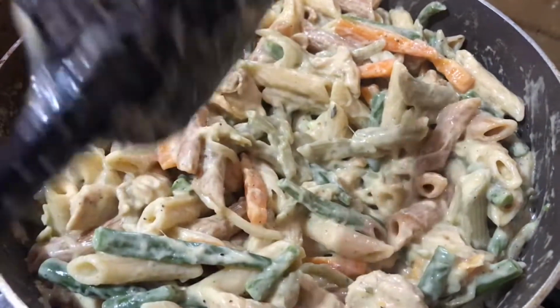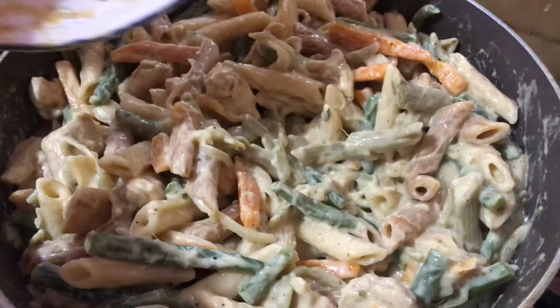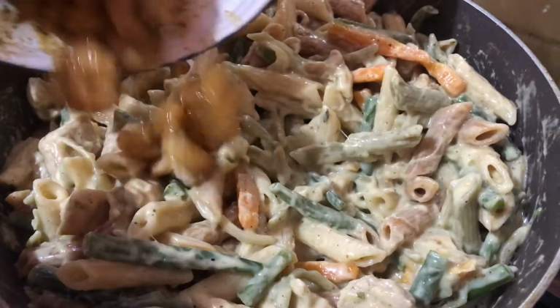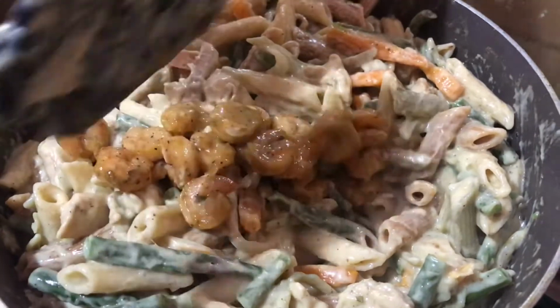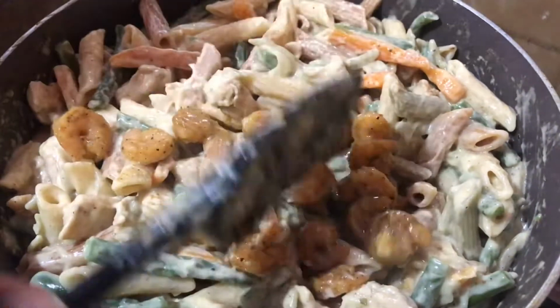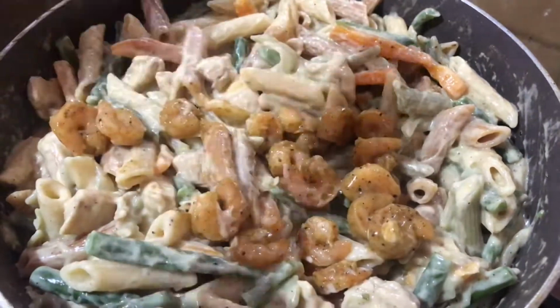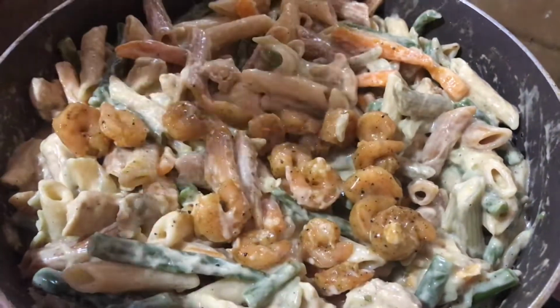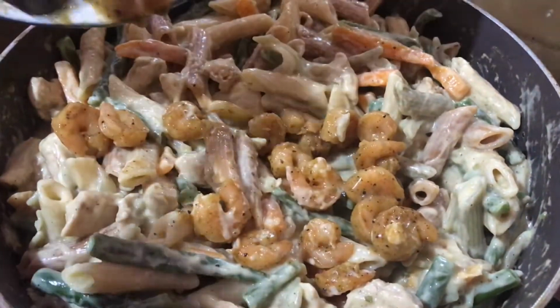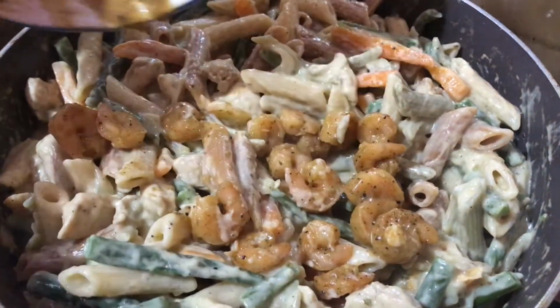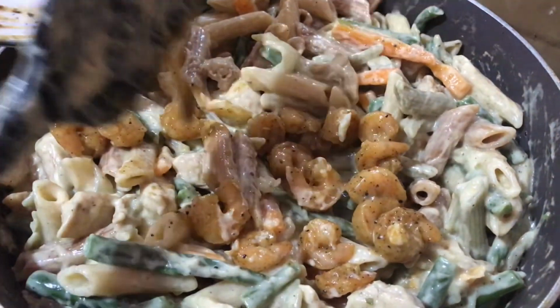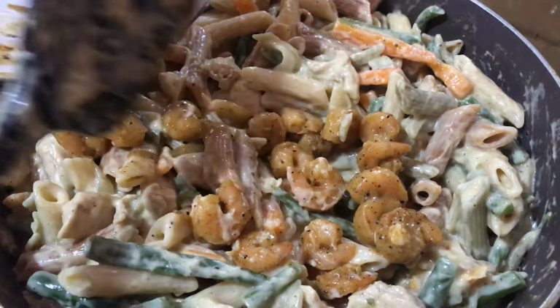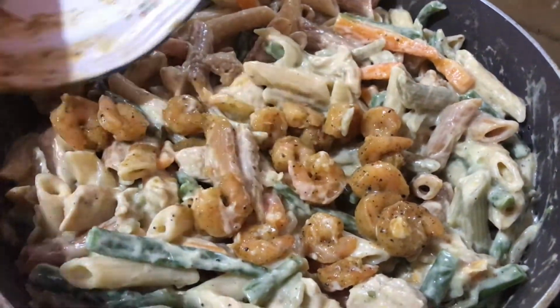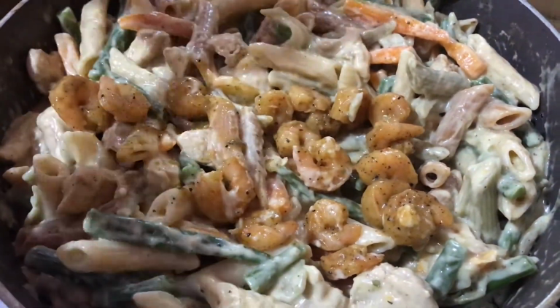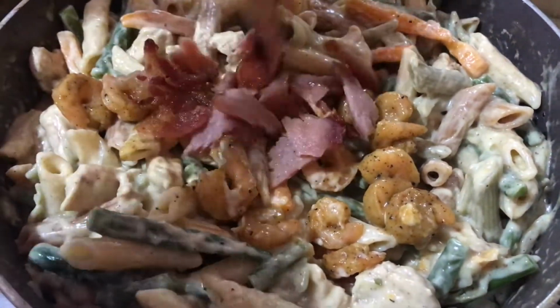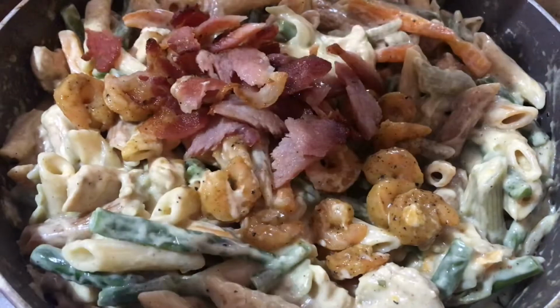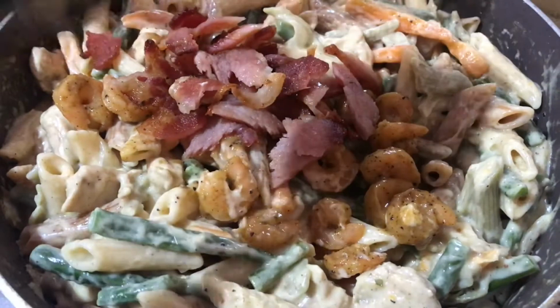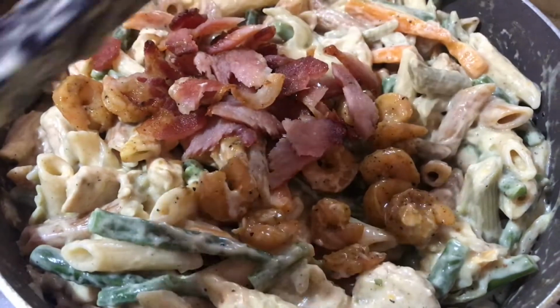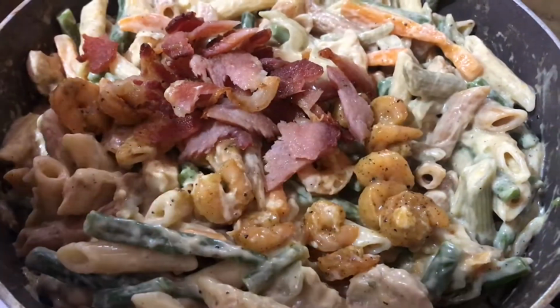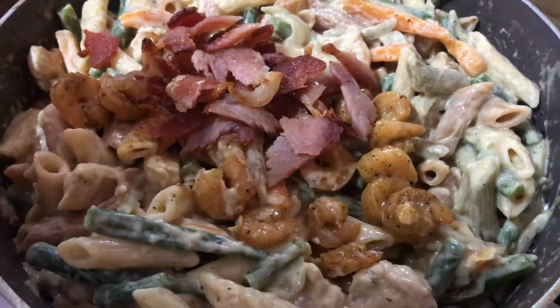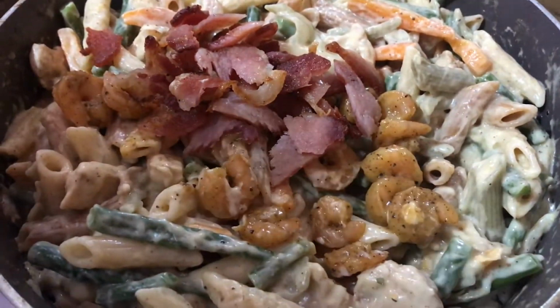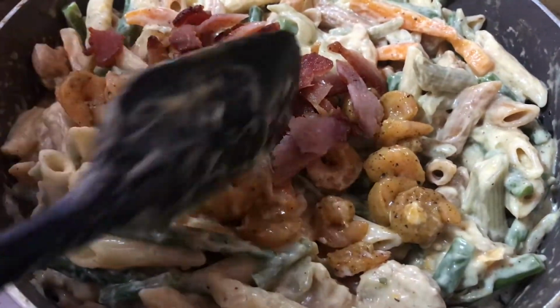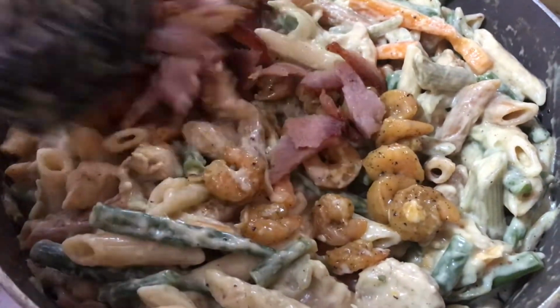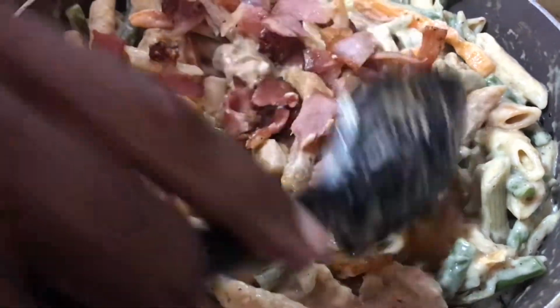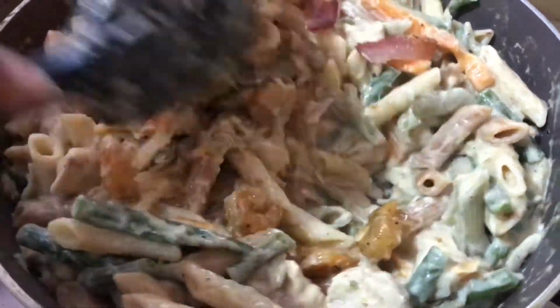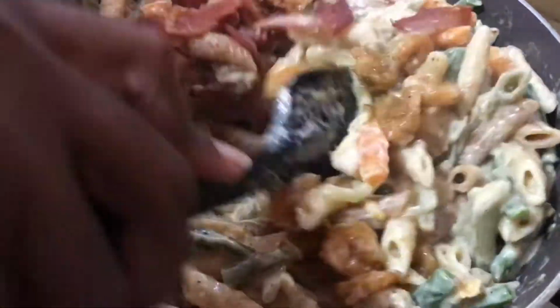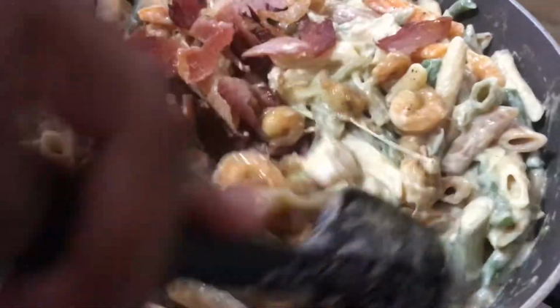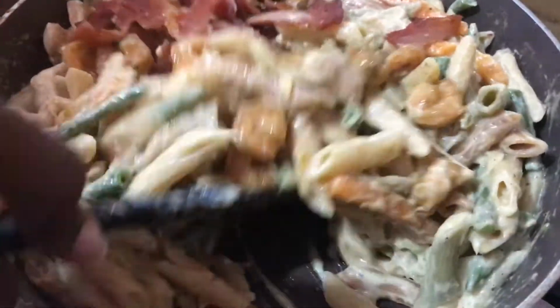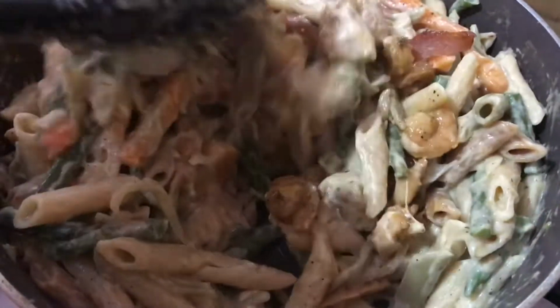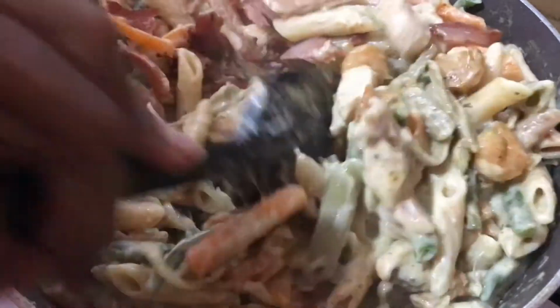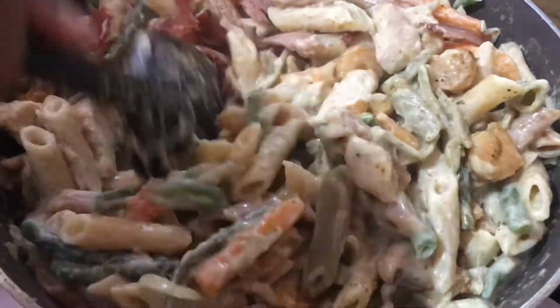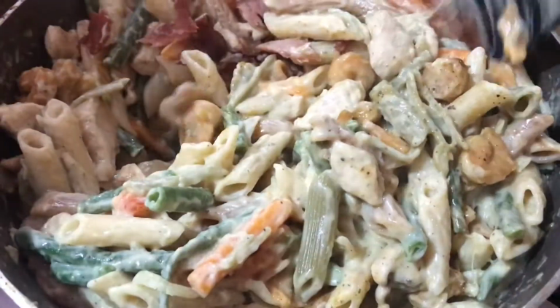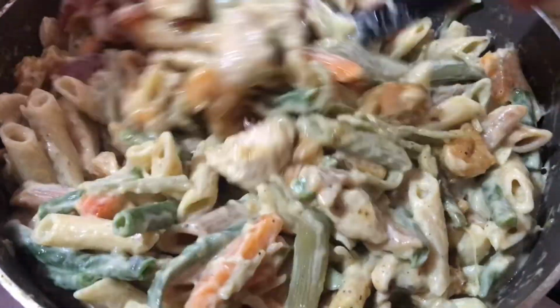Now add in my shrimp and add in the bacon. Just combine everything.